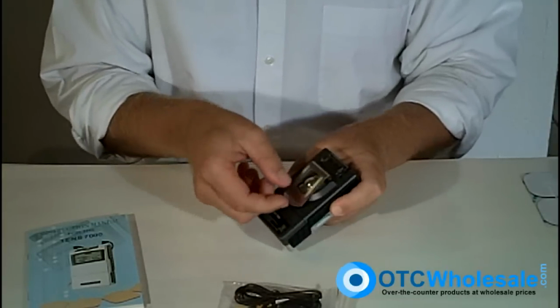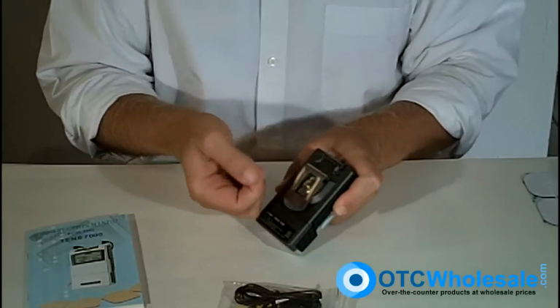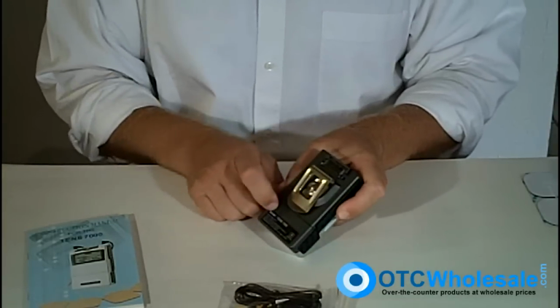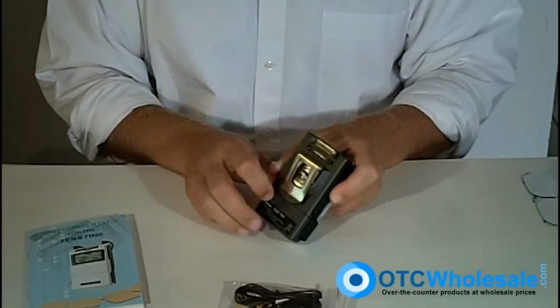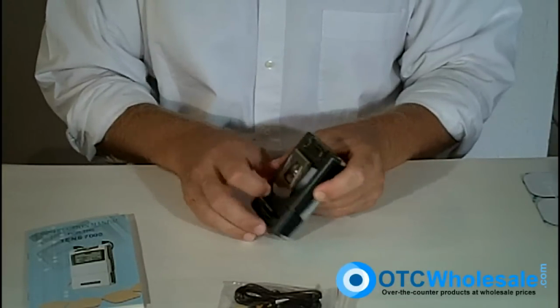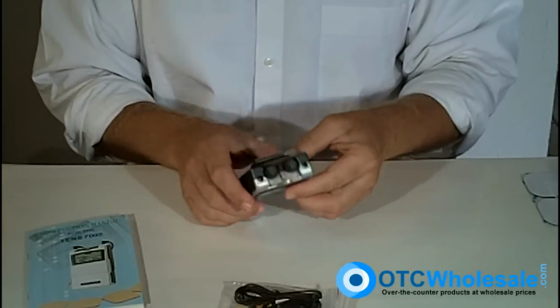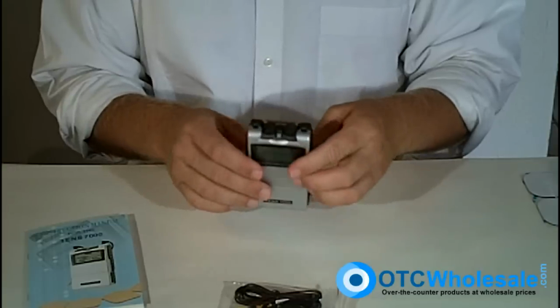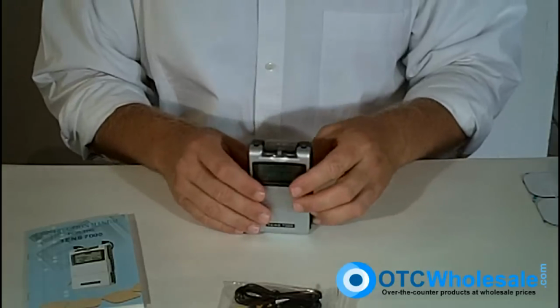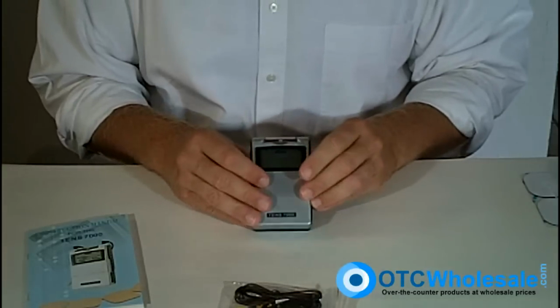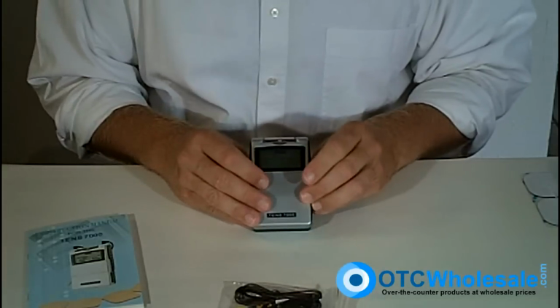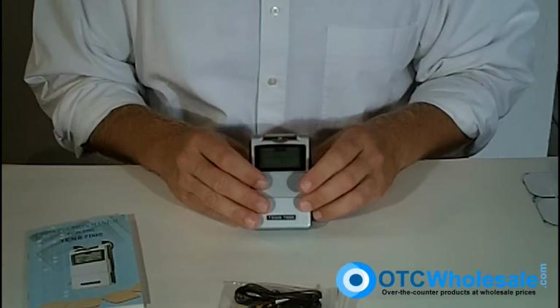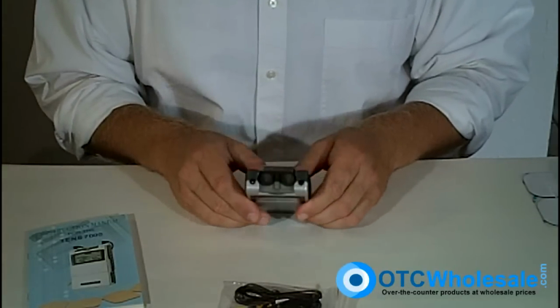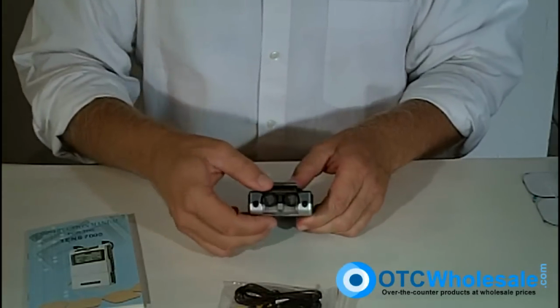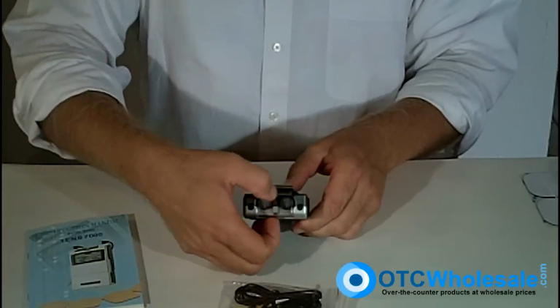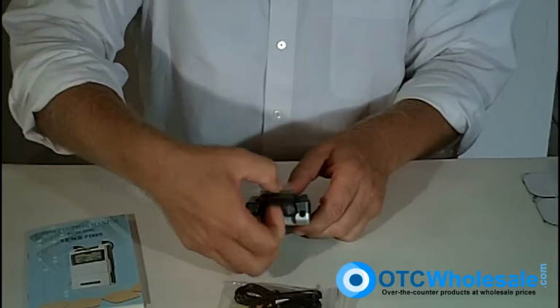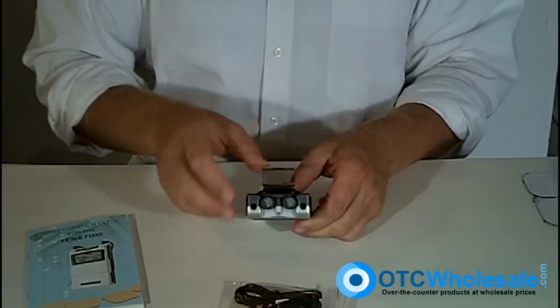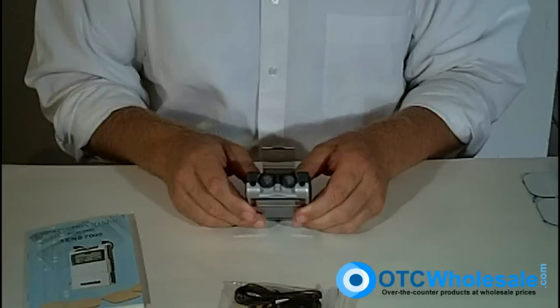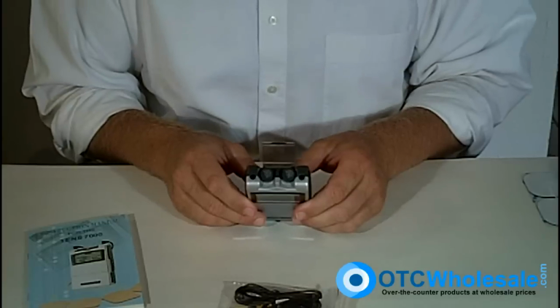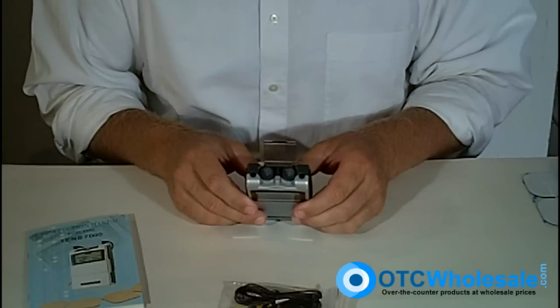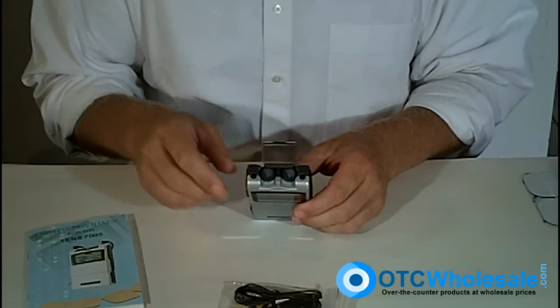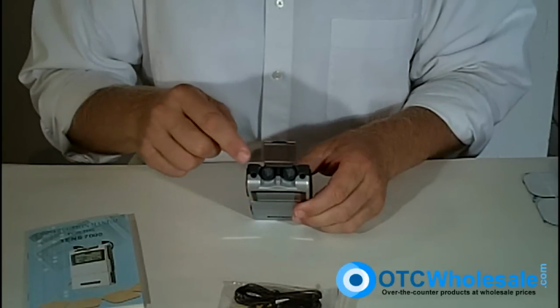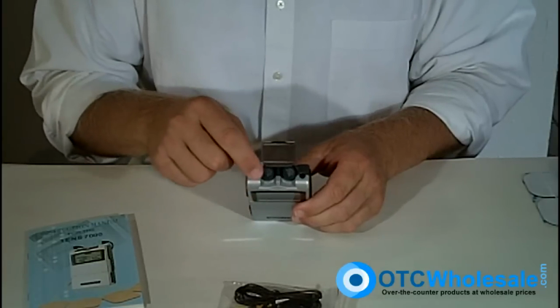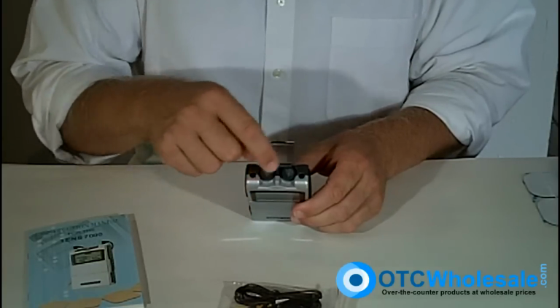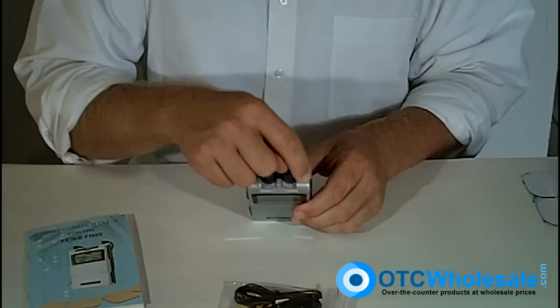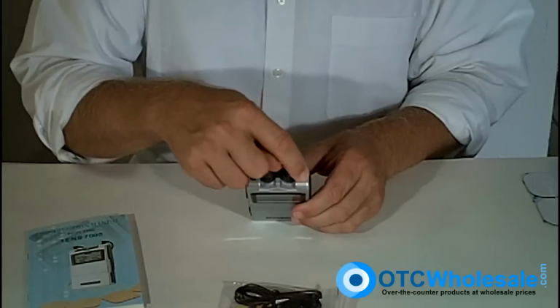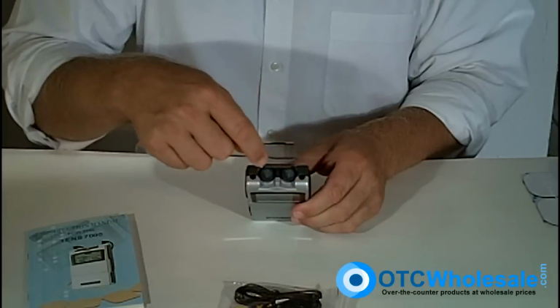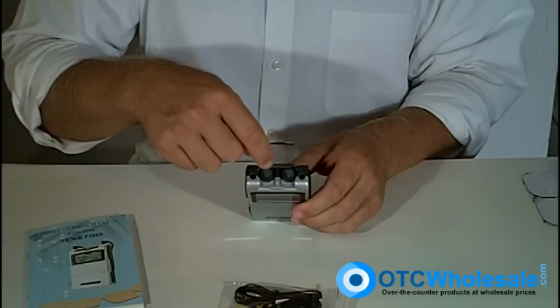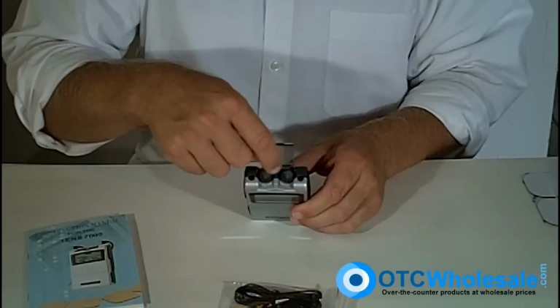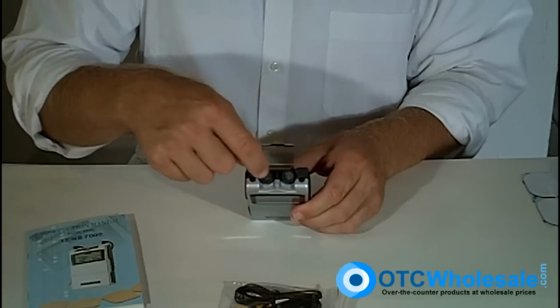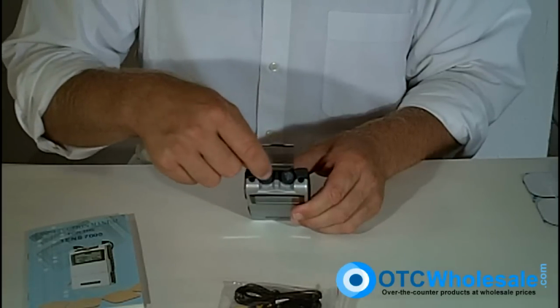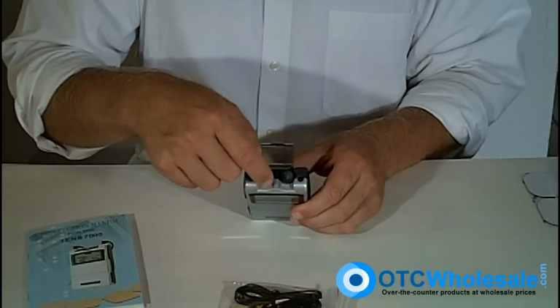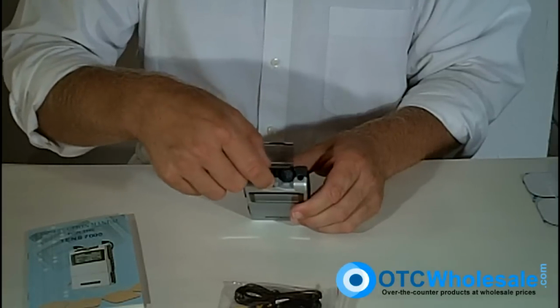You can see the belt hook. Right at the top, if I open up this little translucent plastic cover, I have channel one and channel two, and an intensity knob for each one going from zero to nine.